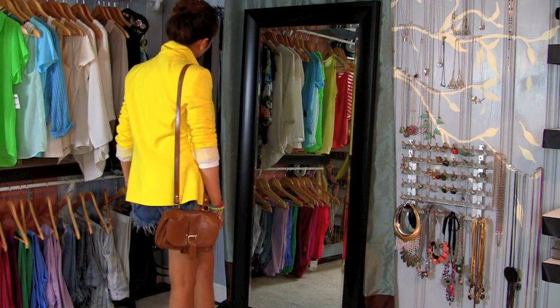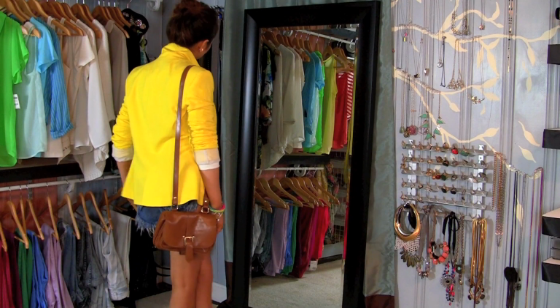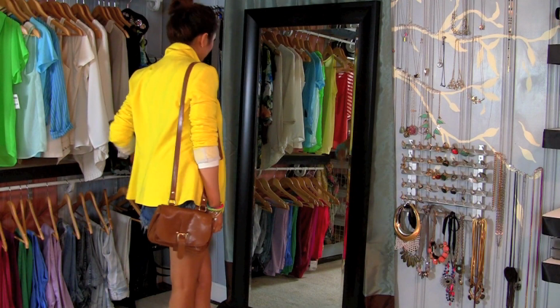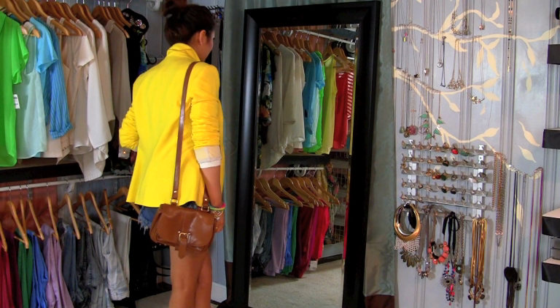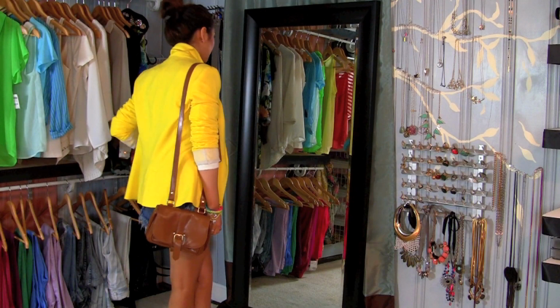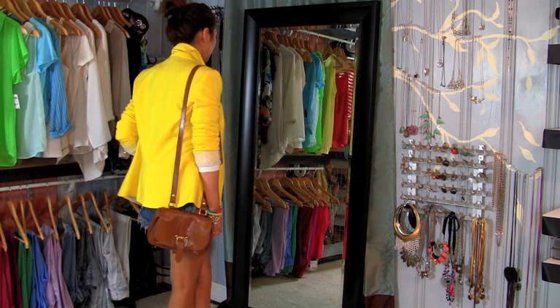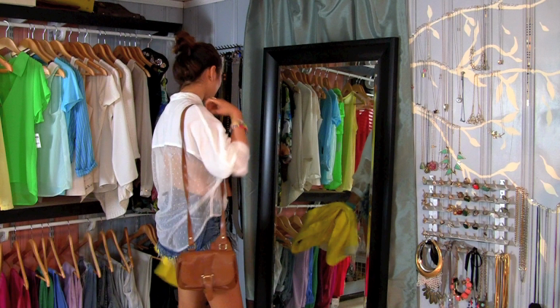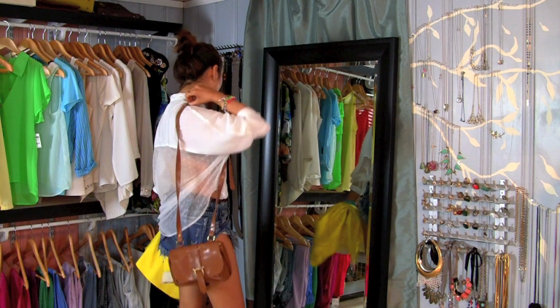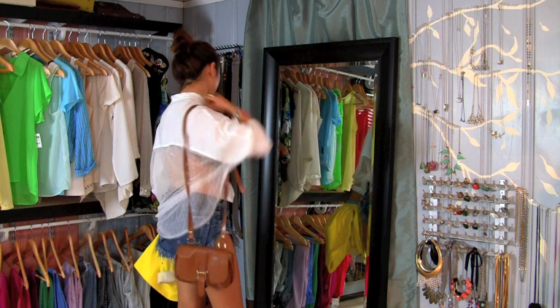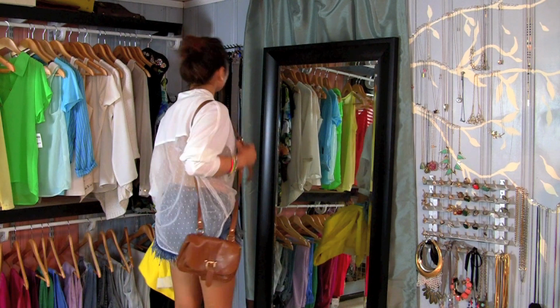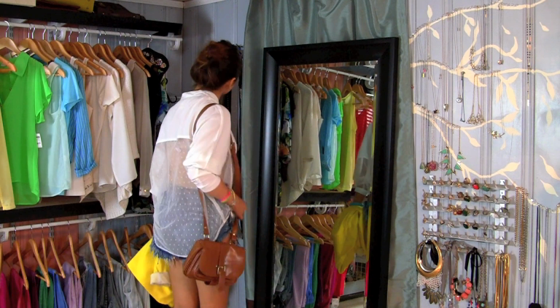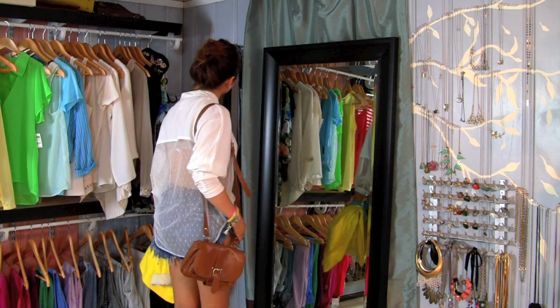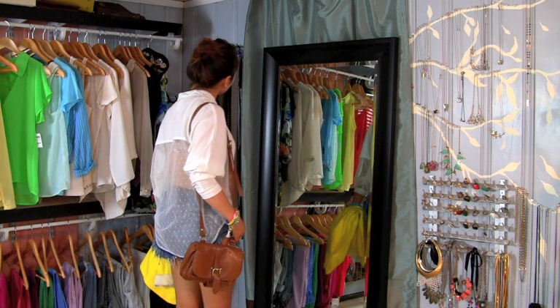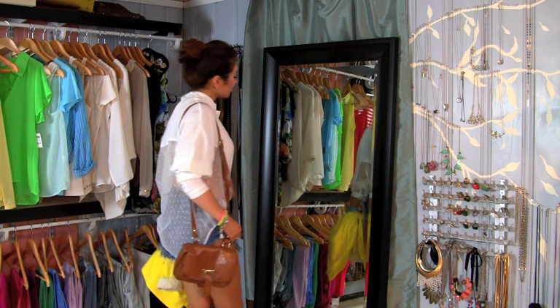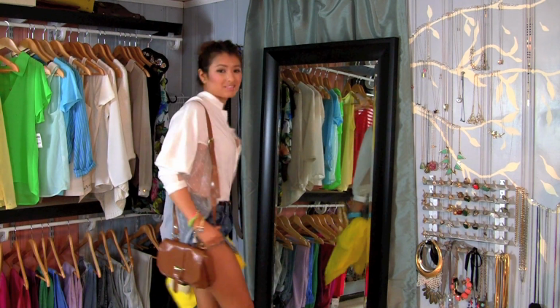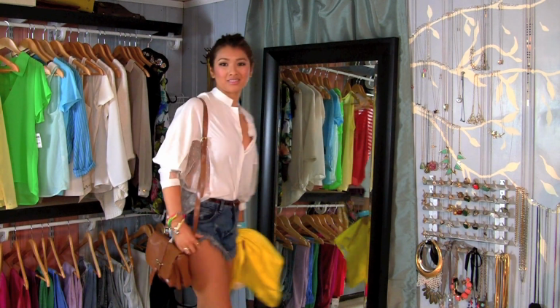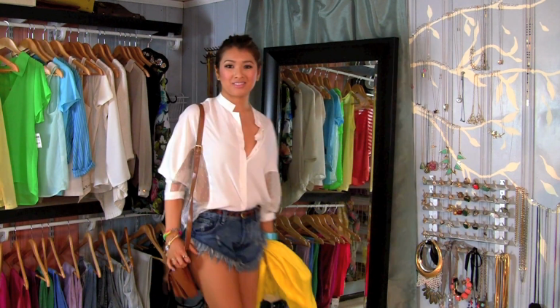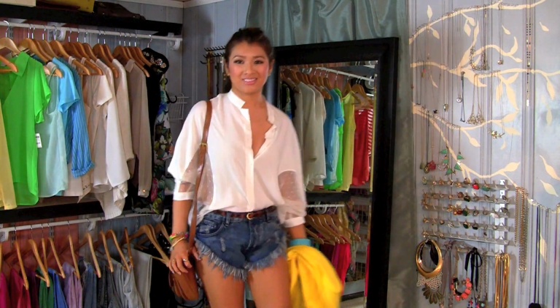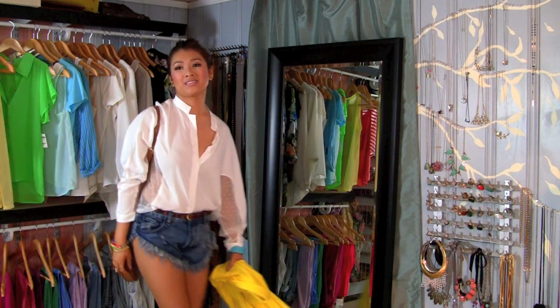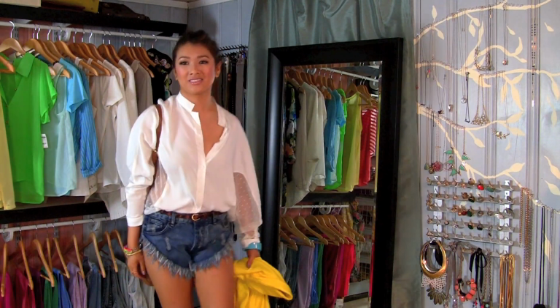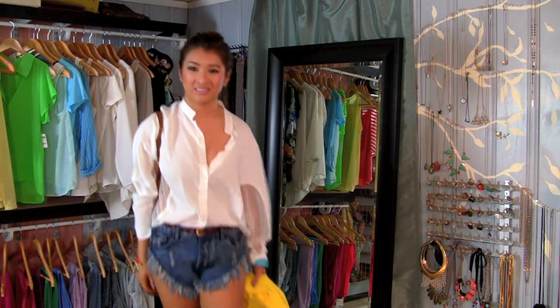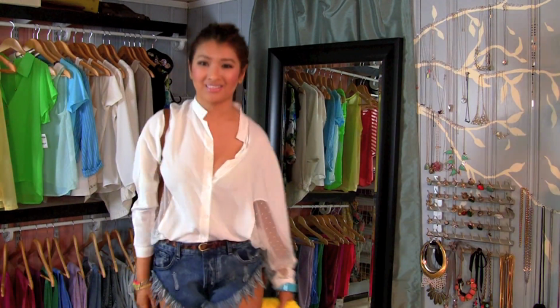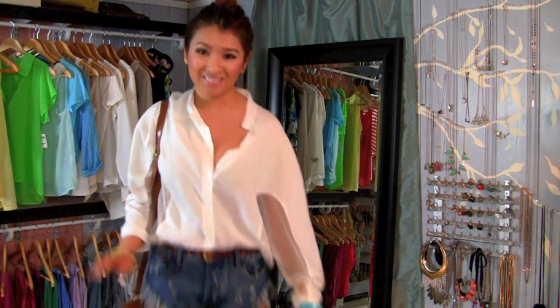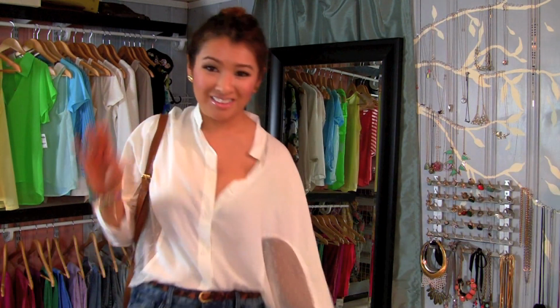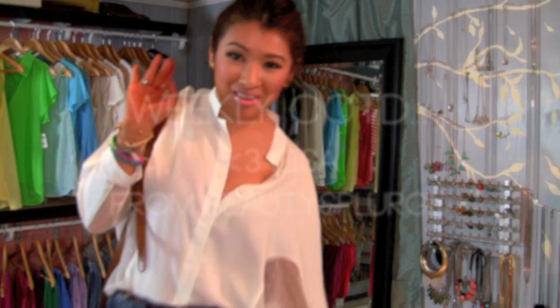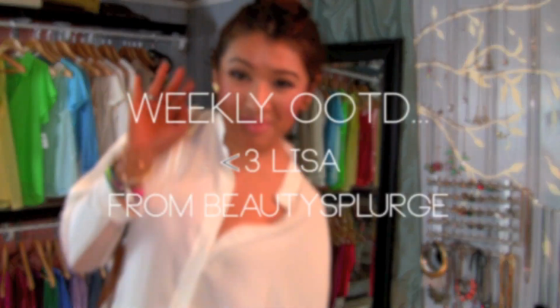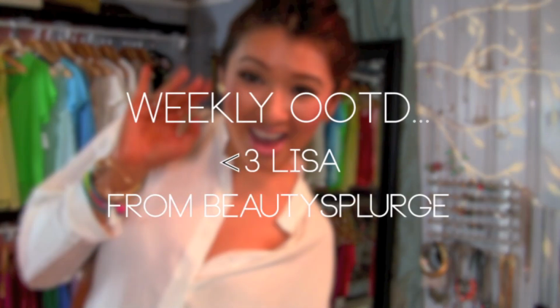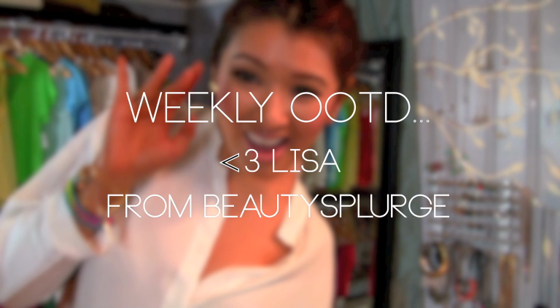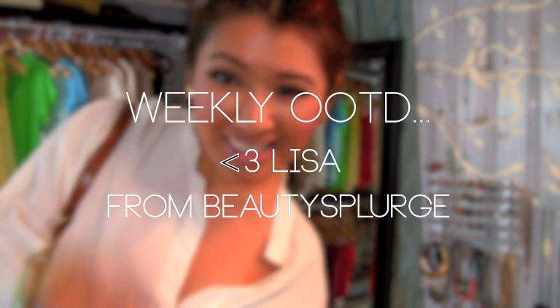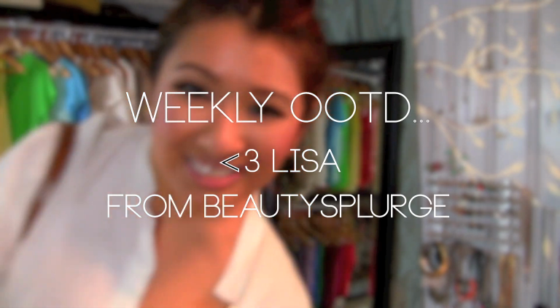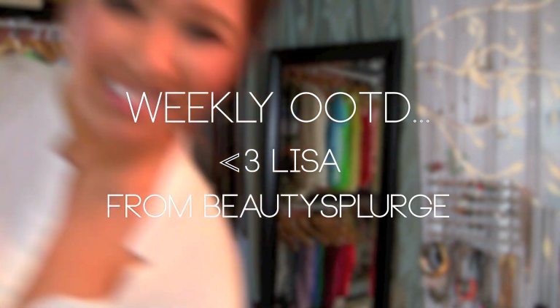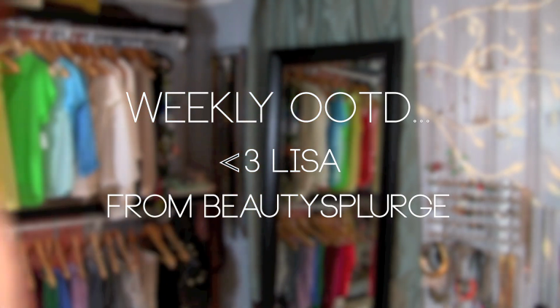So that is my outfit from day to night with high-waisted shorts. I'll be posting weekly outfit of the day looks and makeup tutorials, so be inspired!